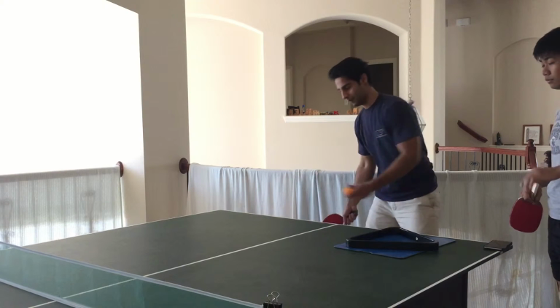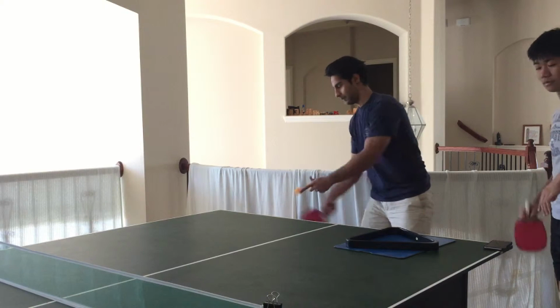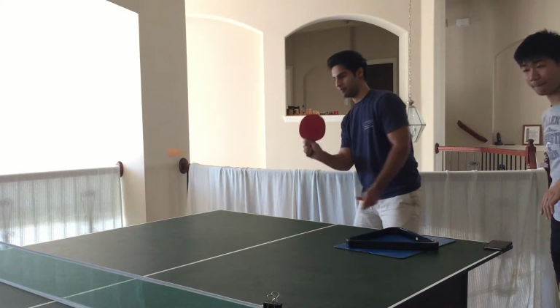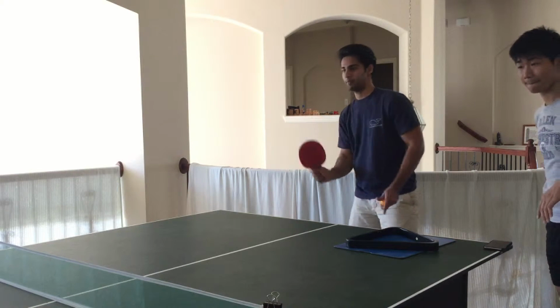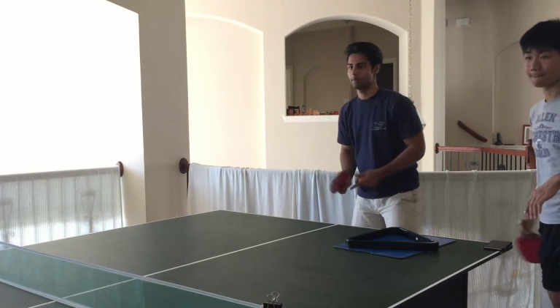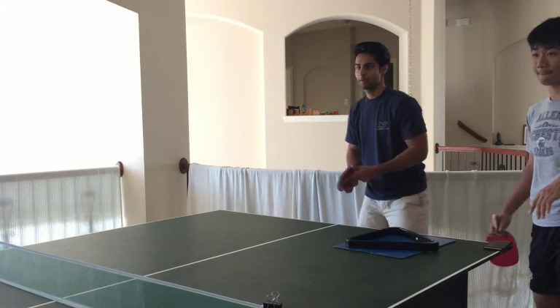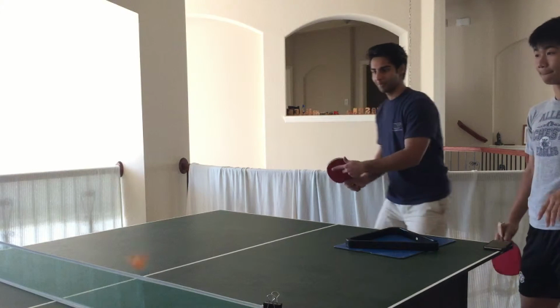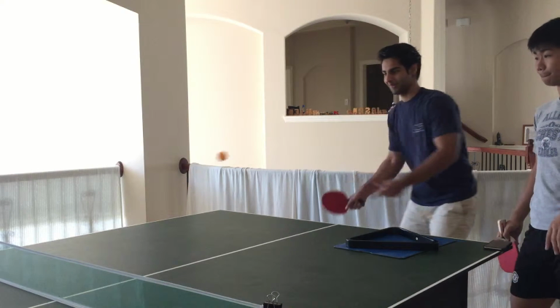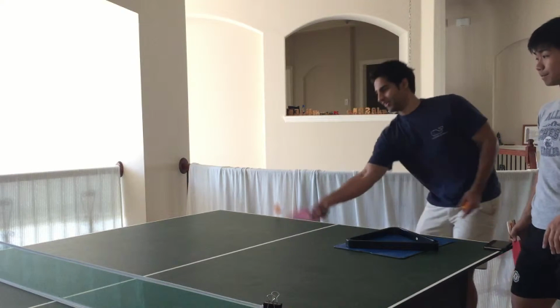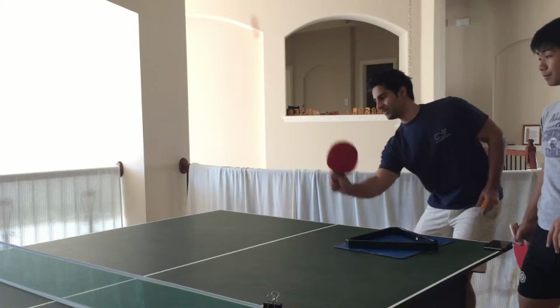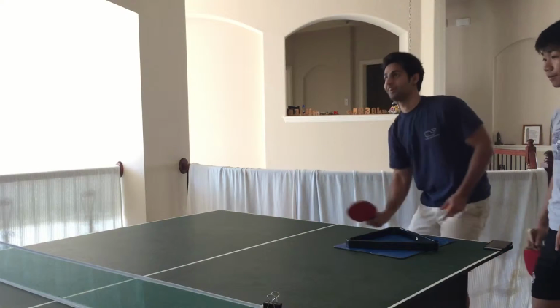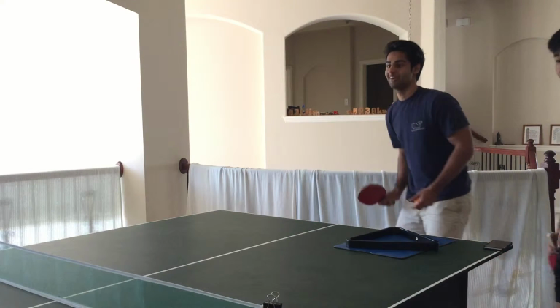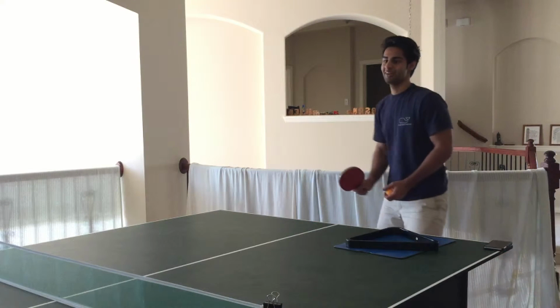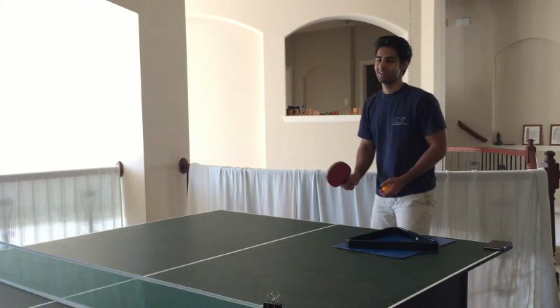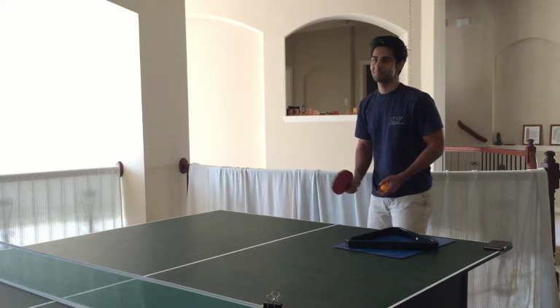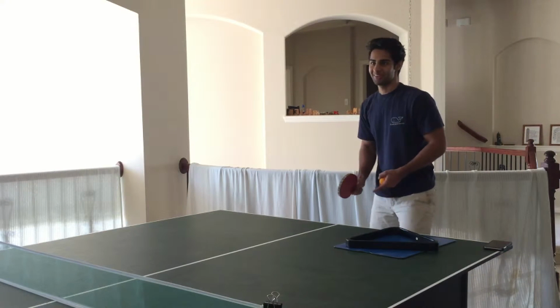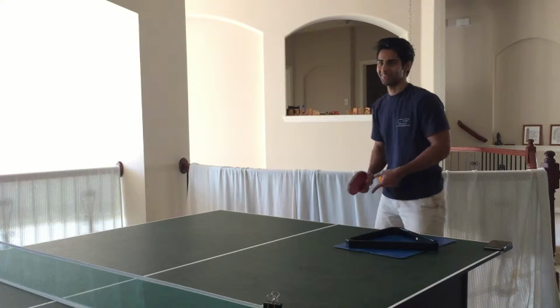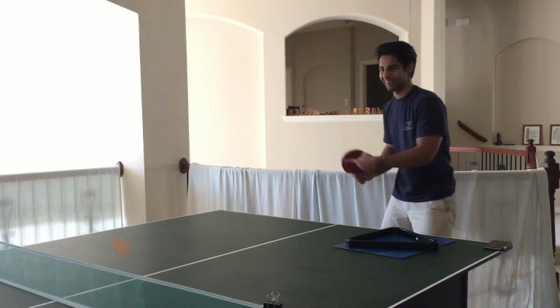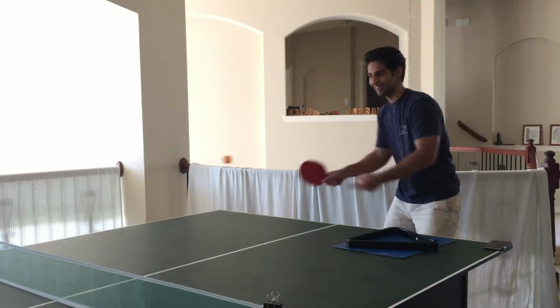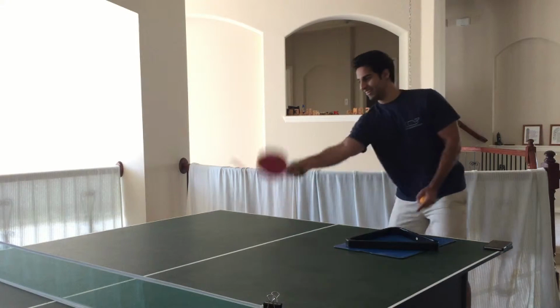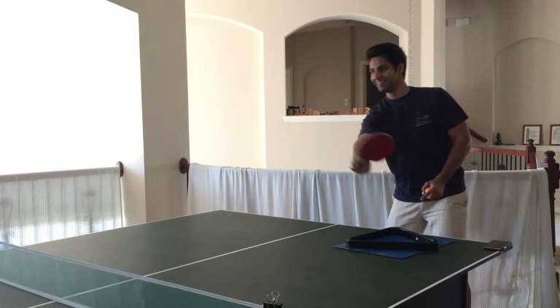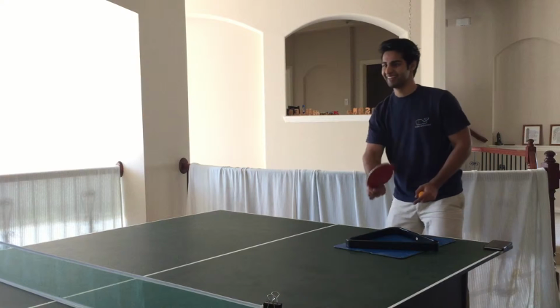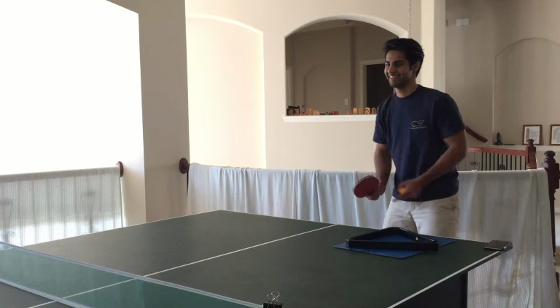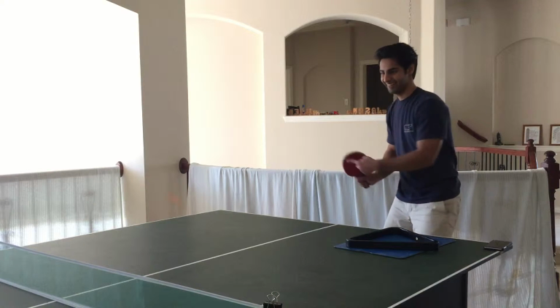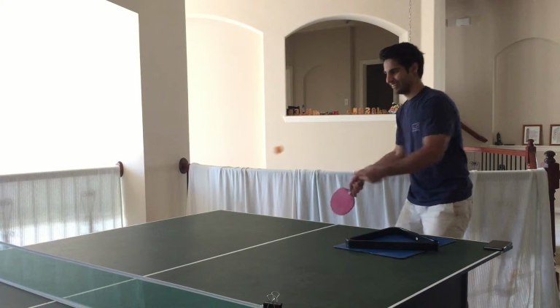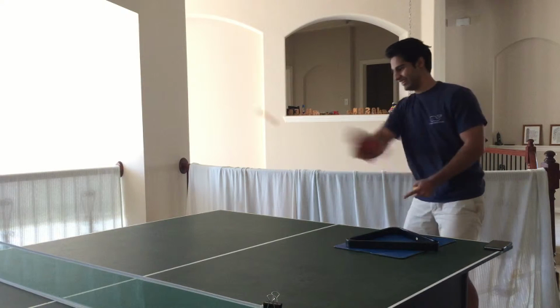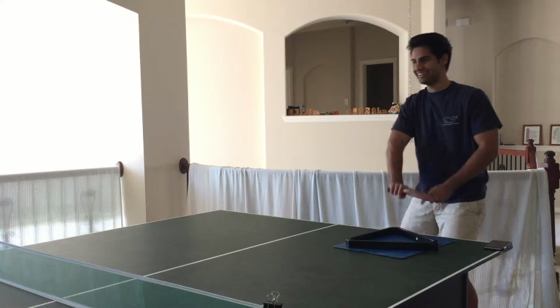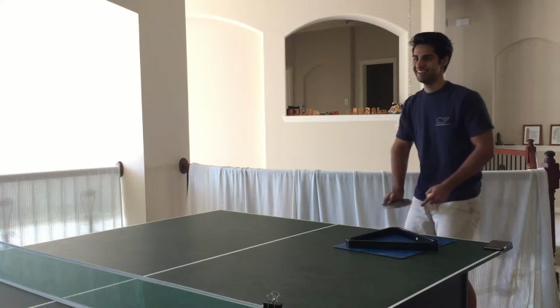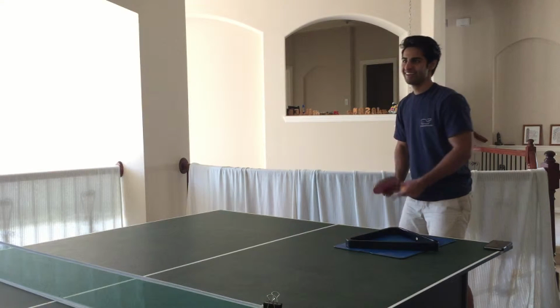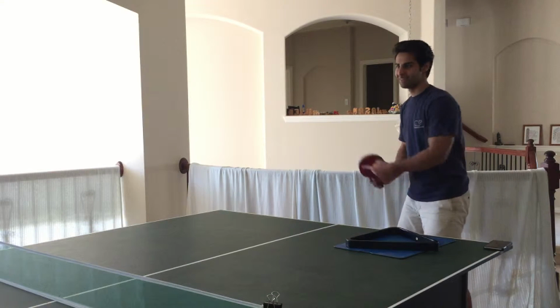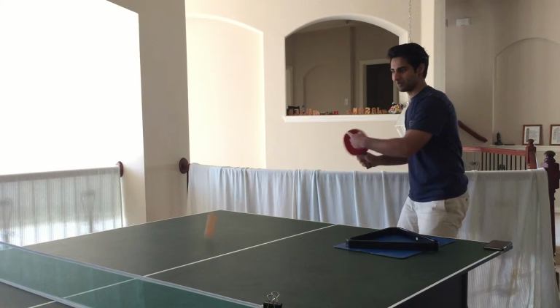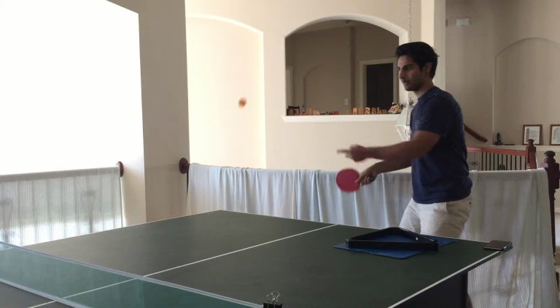Use that wrist up. Make sure you know where the ball is though. Down the ball. Don't hit it with much more power.